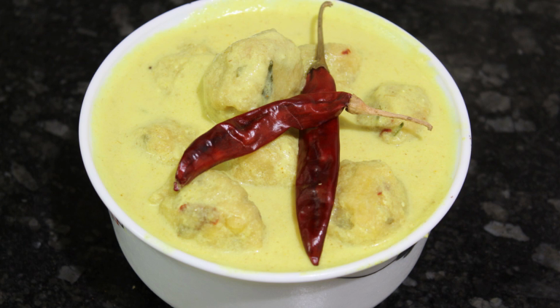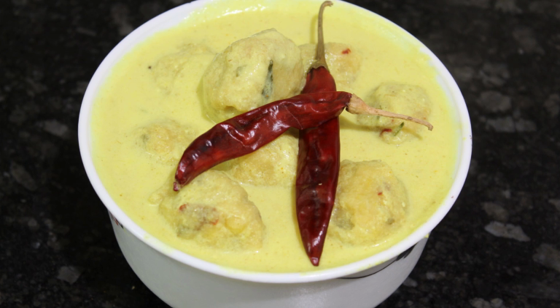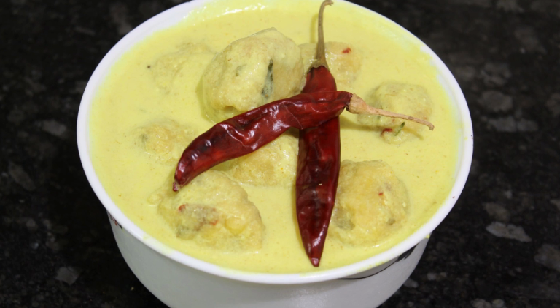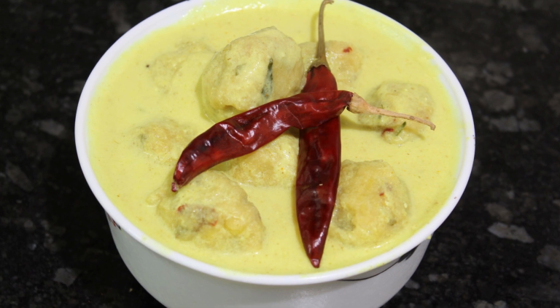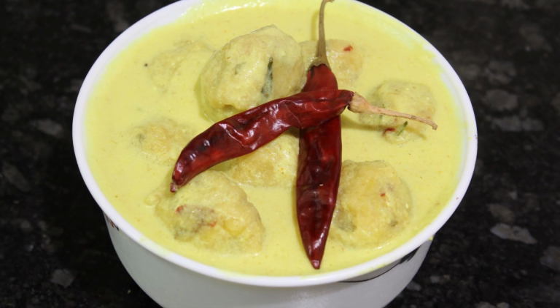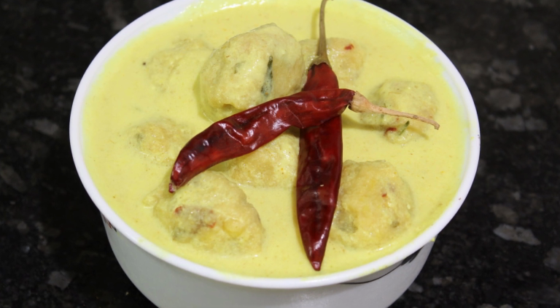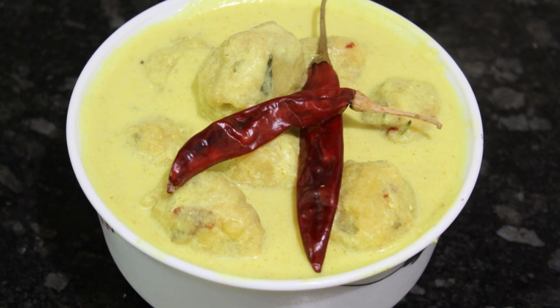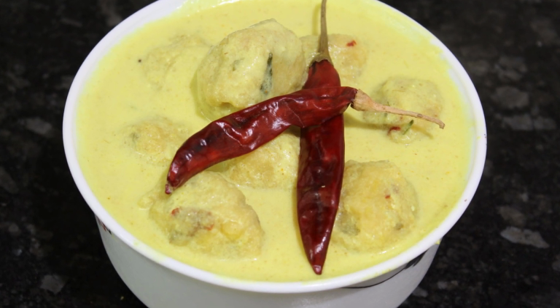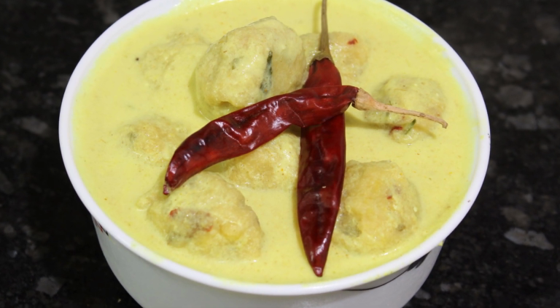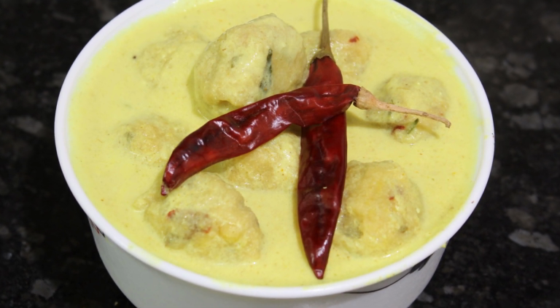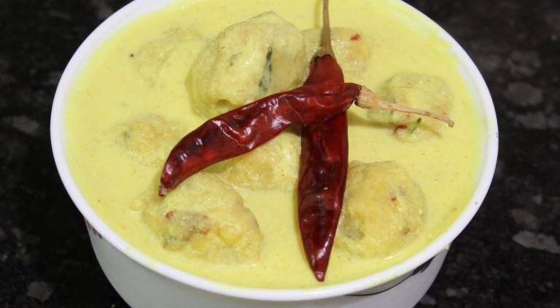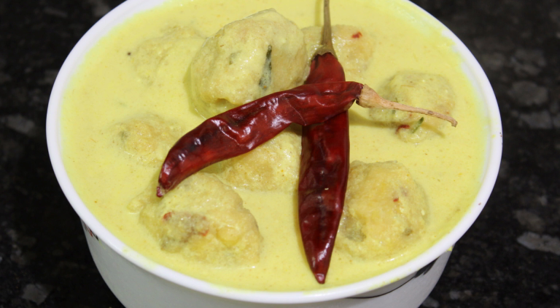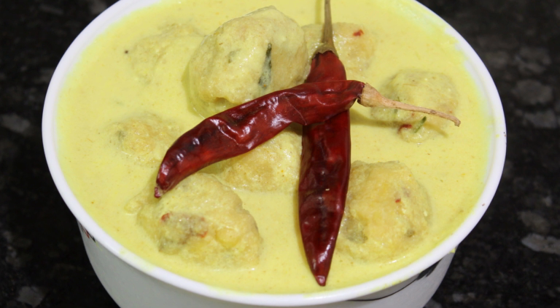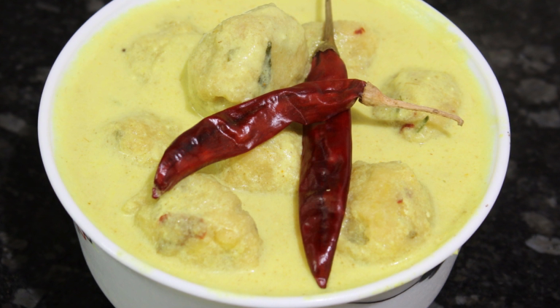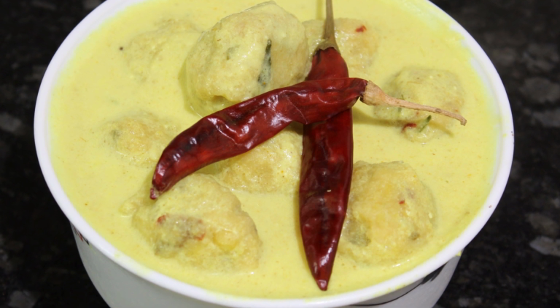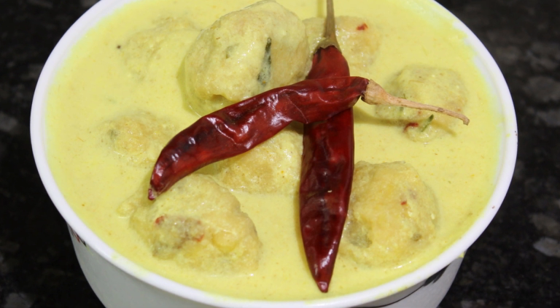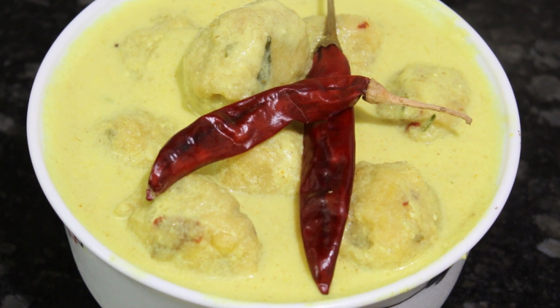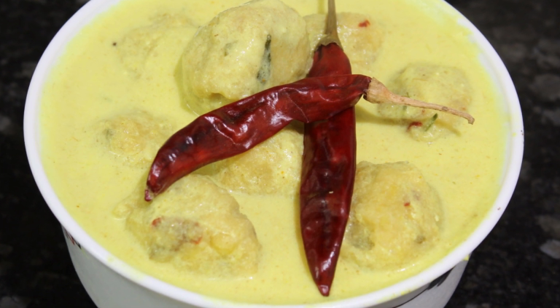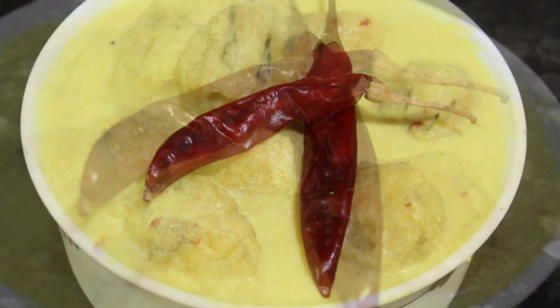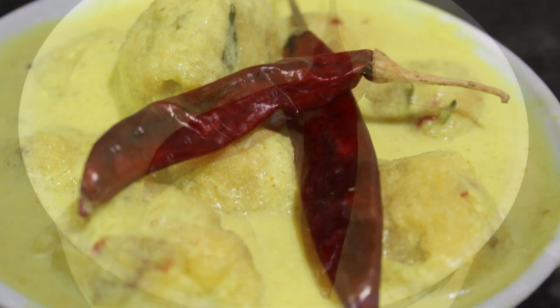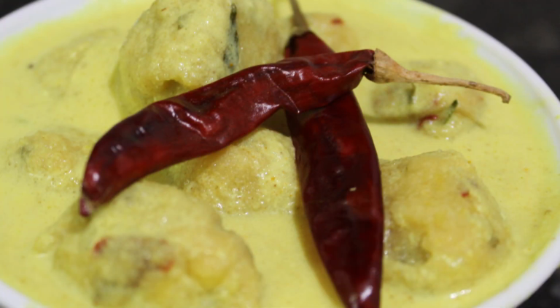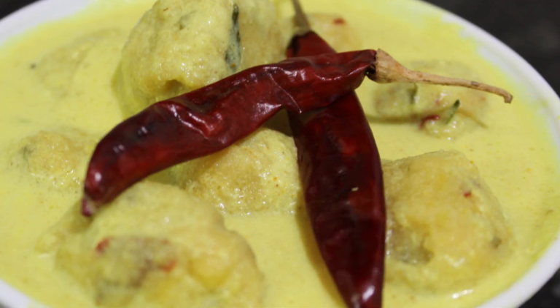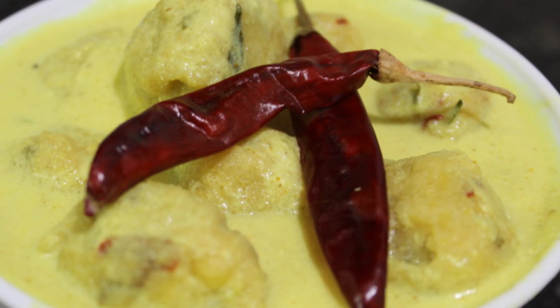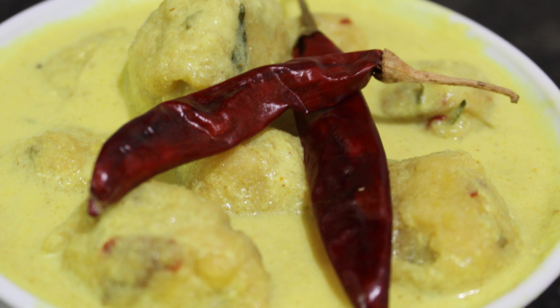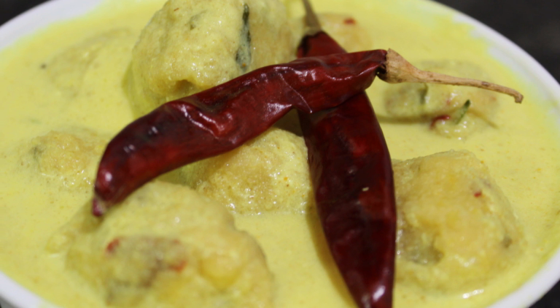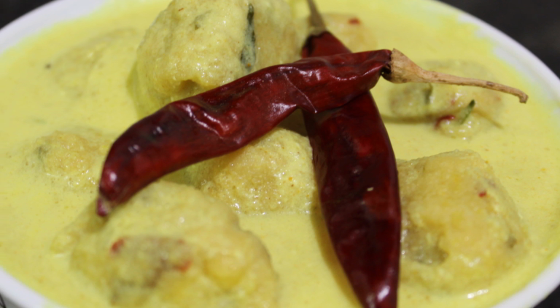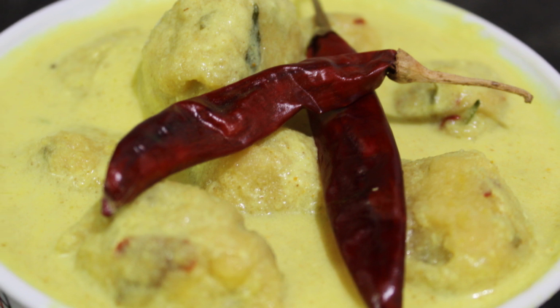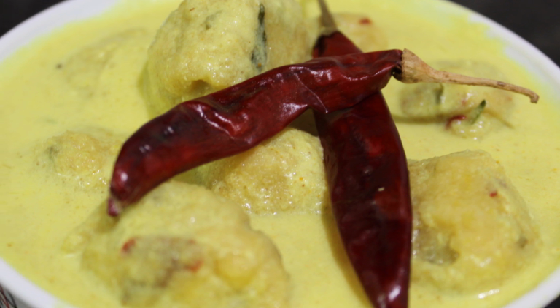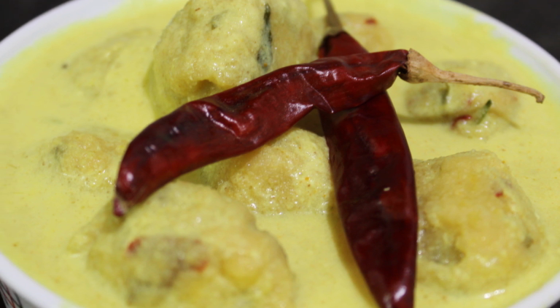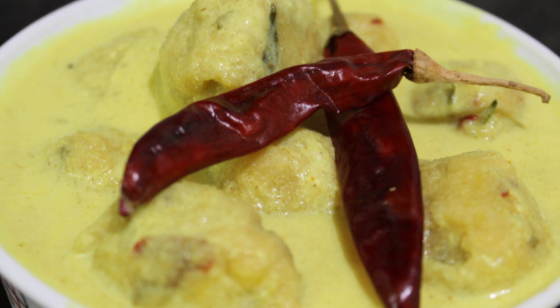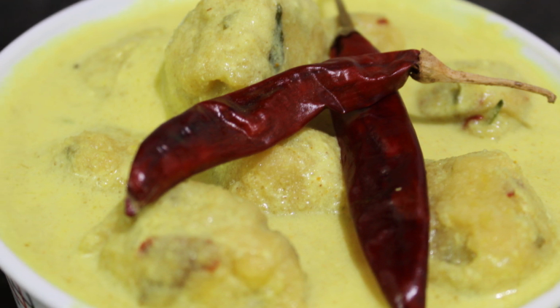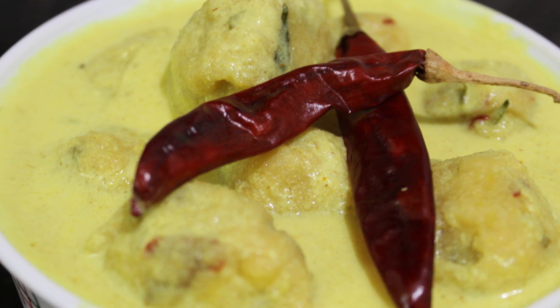Hi friends, welcome to Spicy Pot. In this Spicy Pot, we will make a special dish with more kolambi. You can refer to the ingredients in the description. Let's see how you make this special dish.